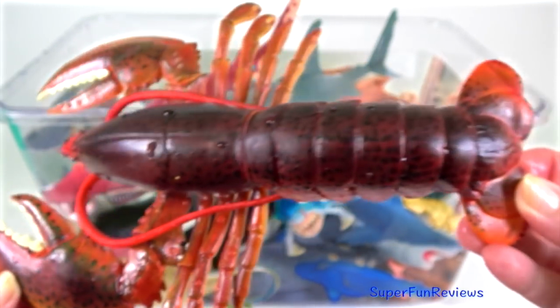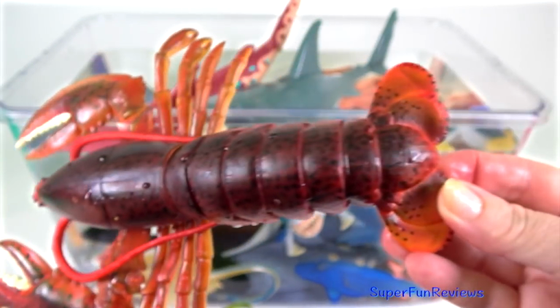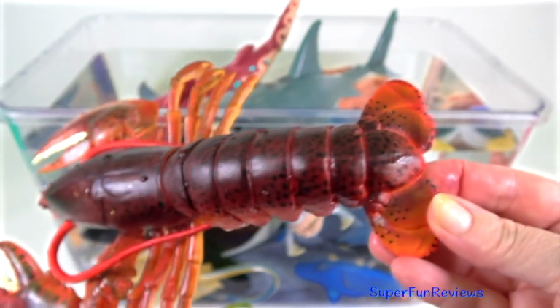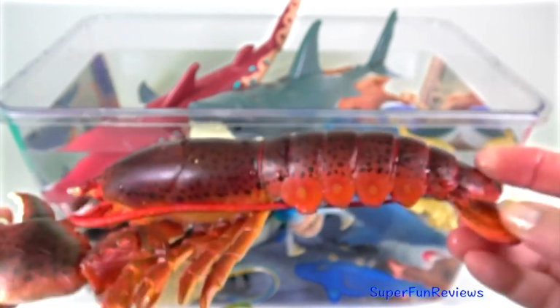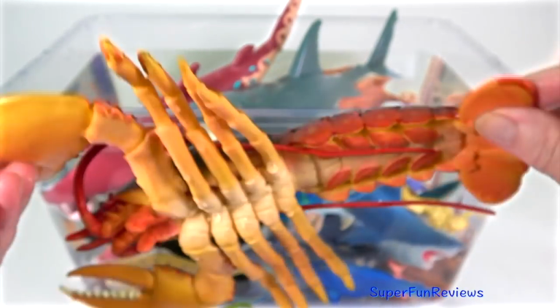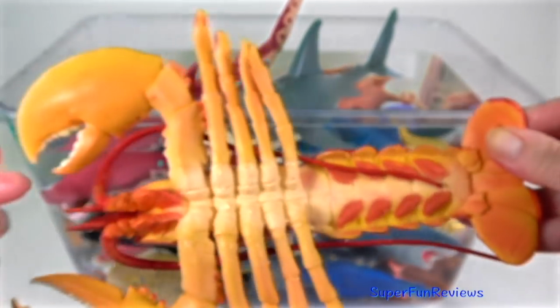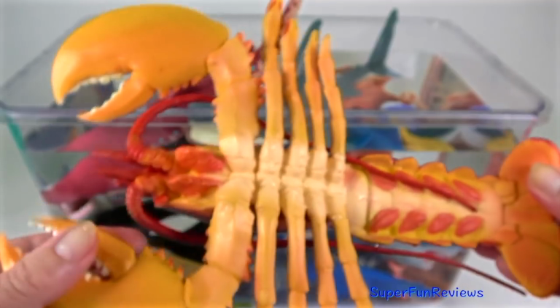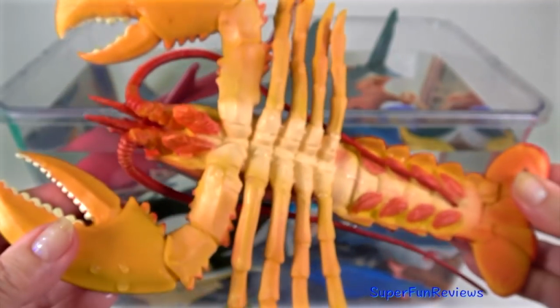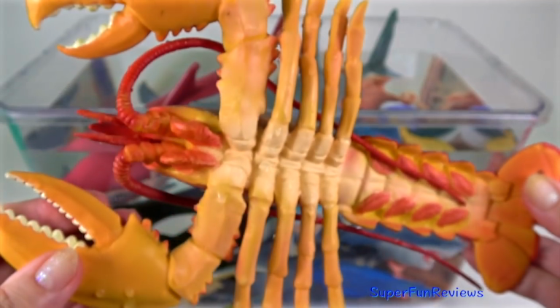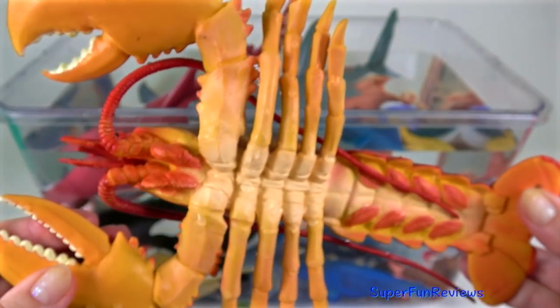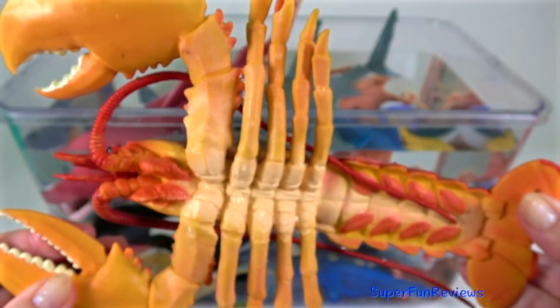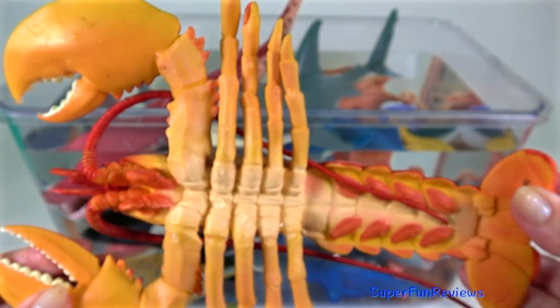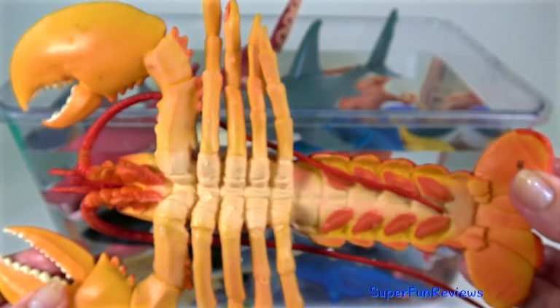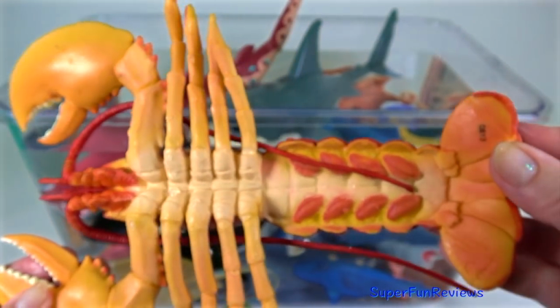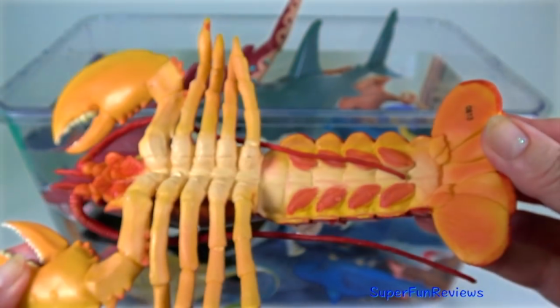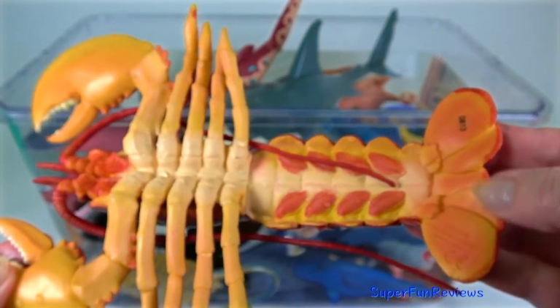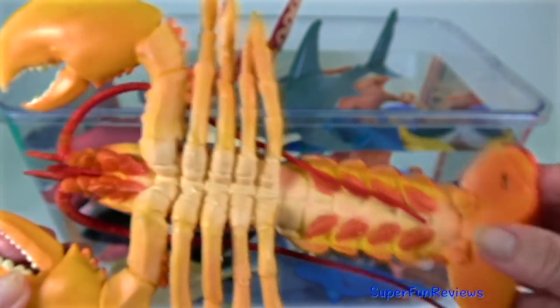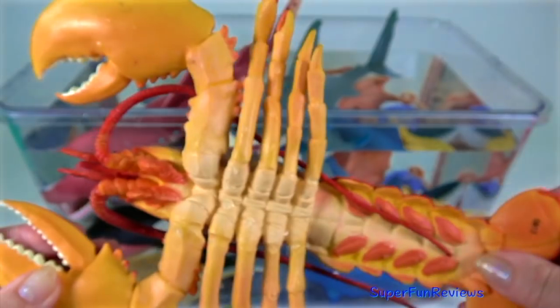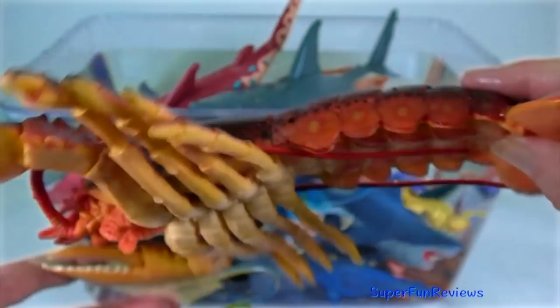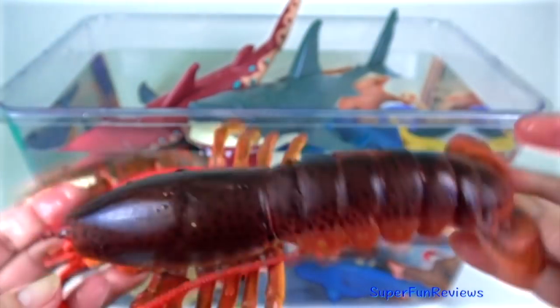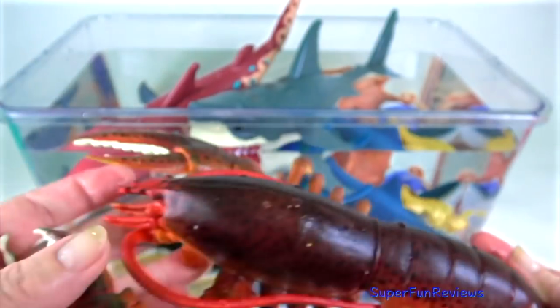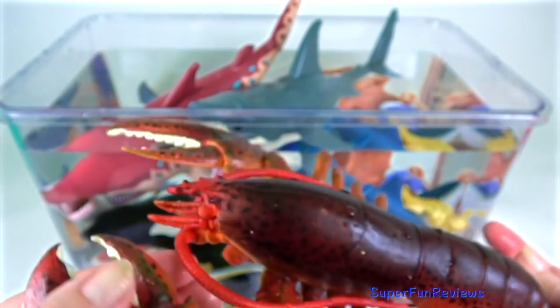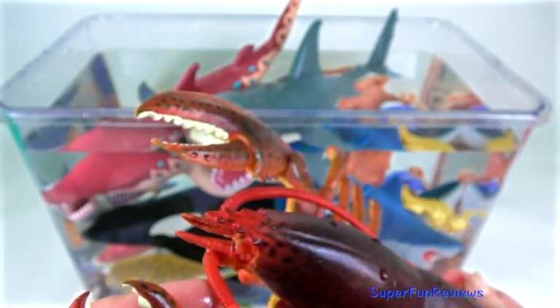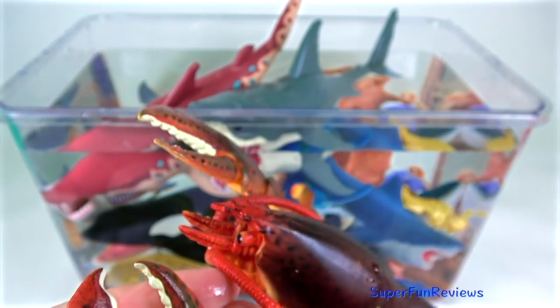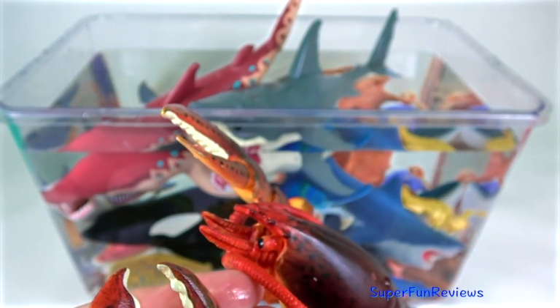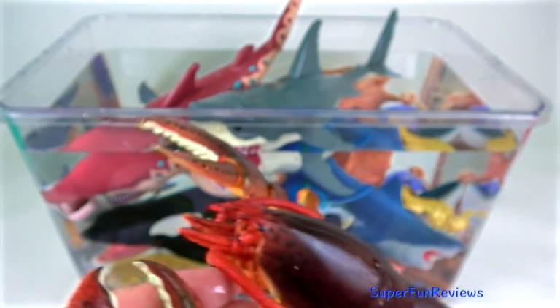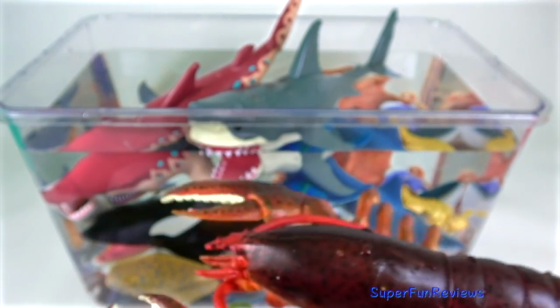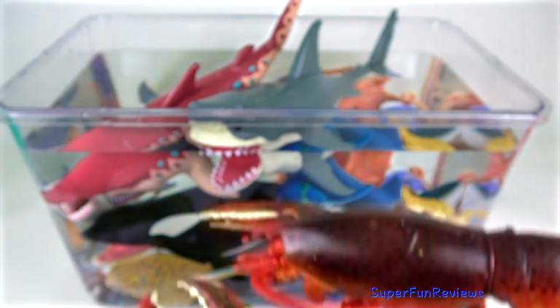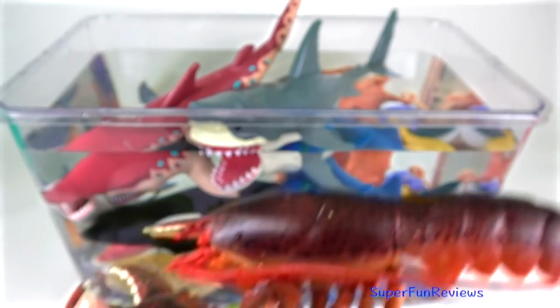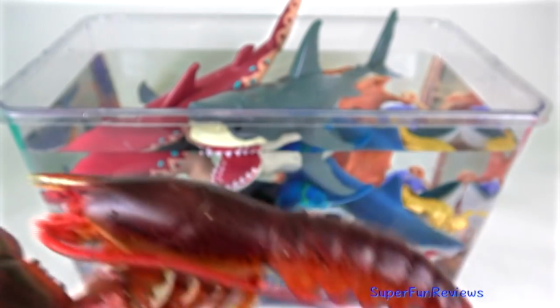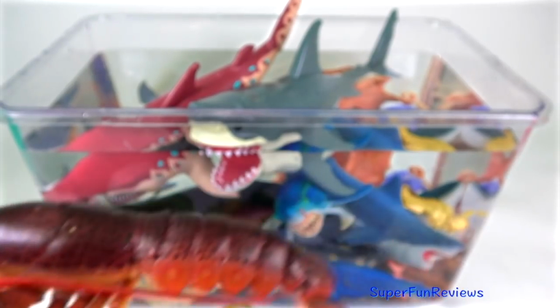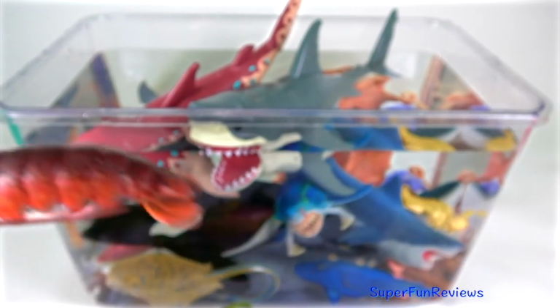This is a clawed lobster. They live in cold waters. There's another type of lobster called a spiny lobster and they have long antennas instead of claws, and they are found in tropical or warmer waters. Lobsters are ten-legged creatures.